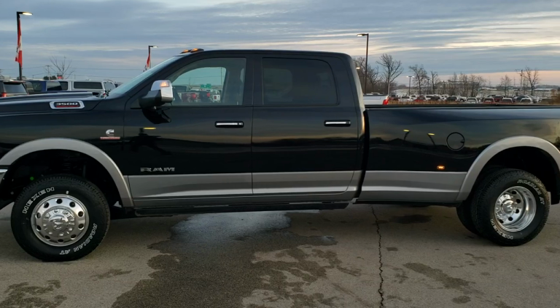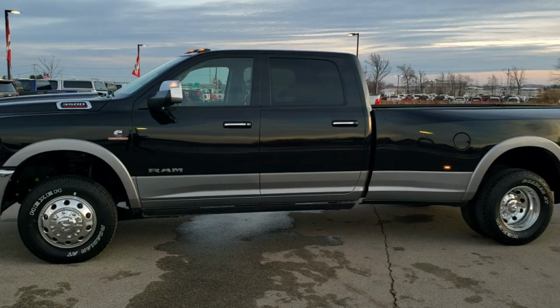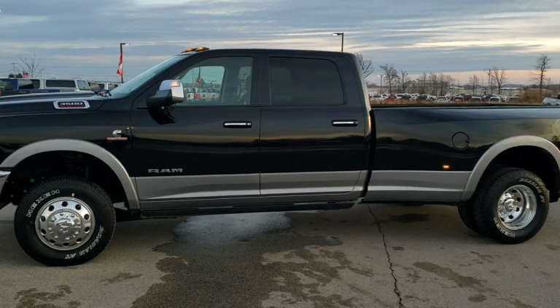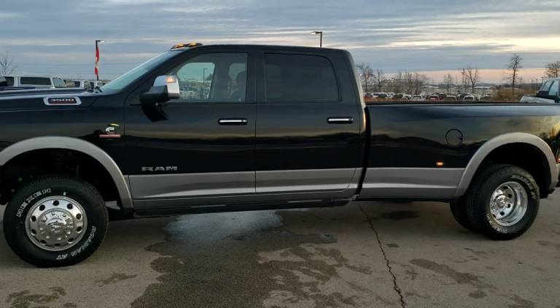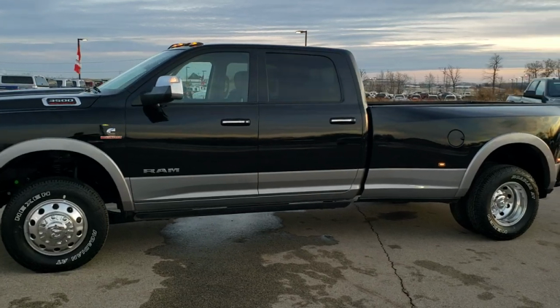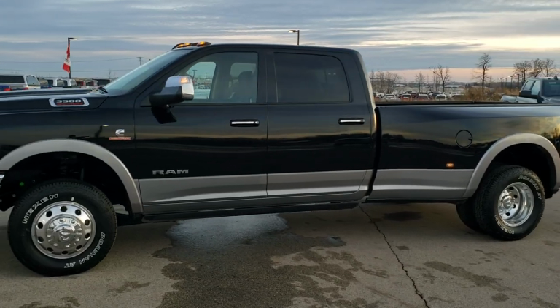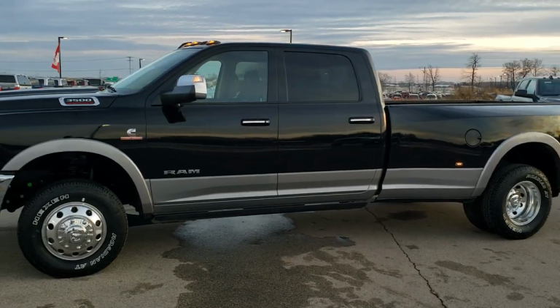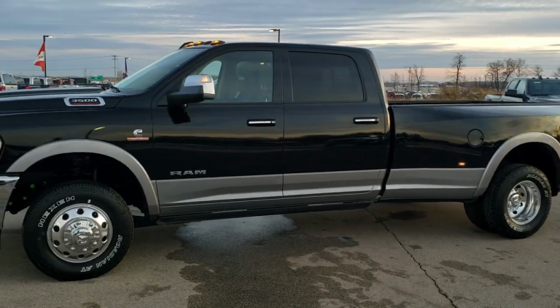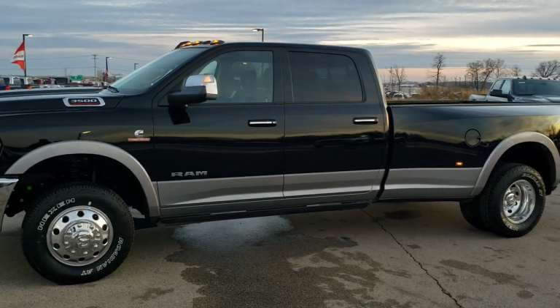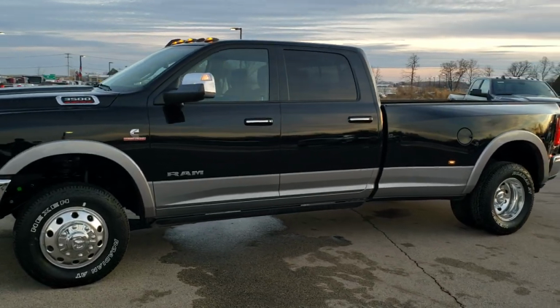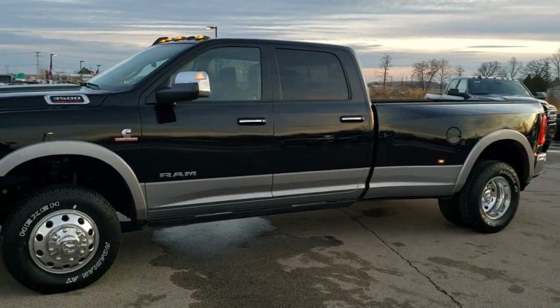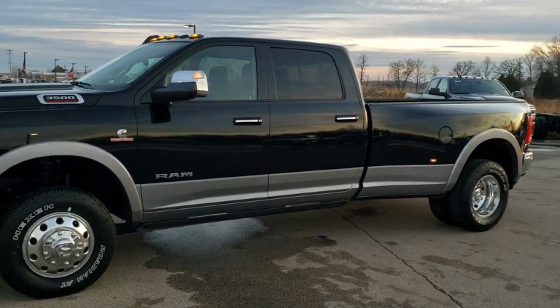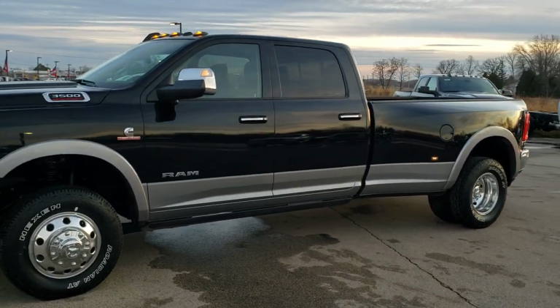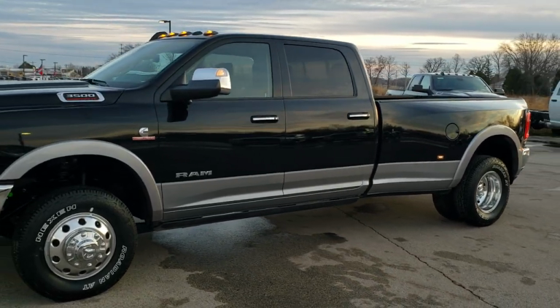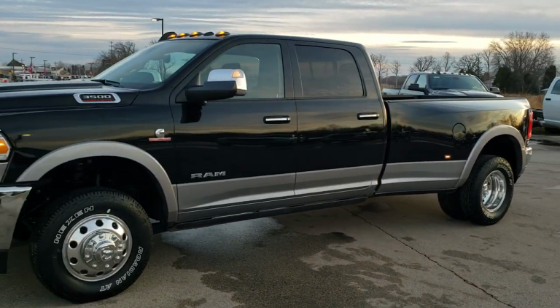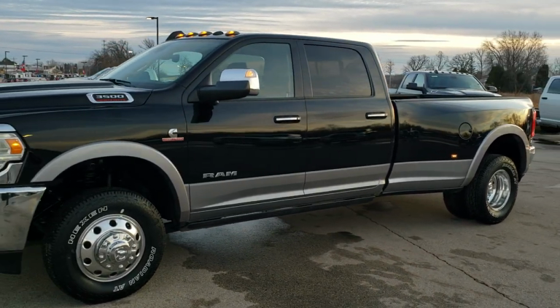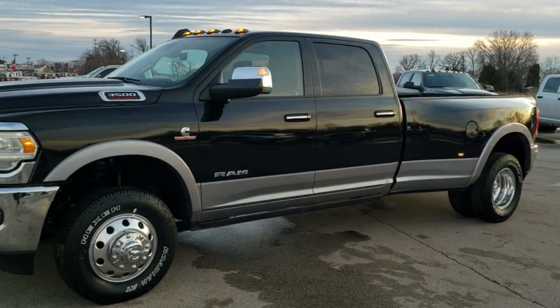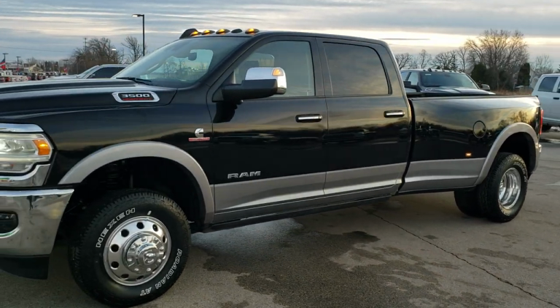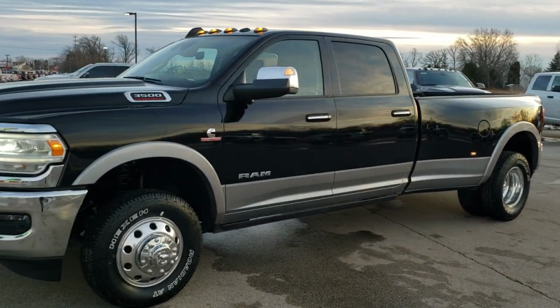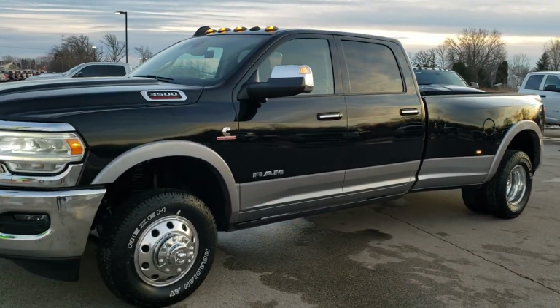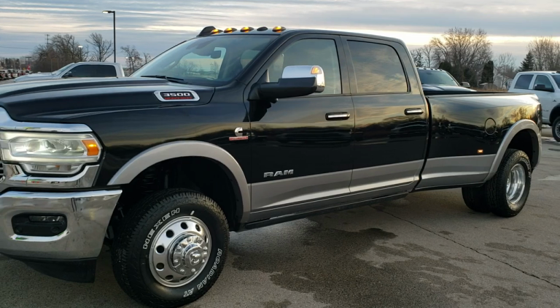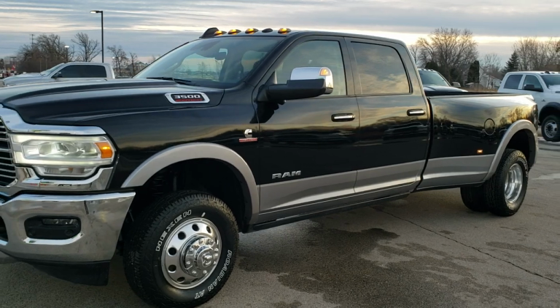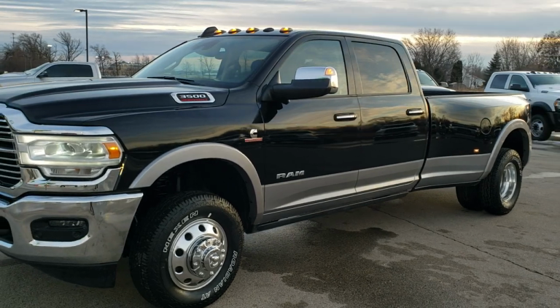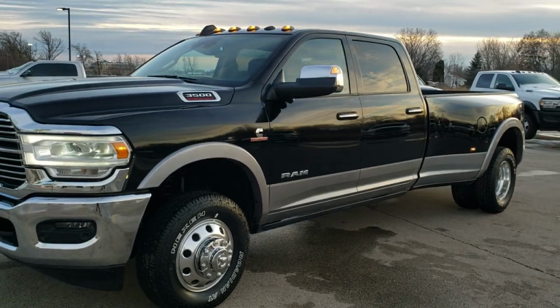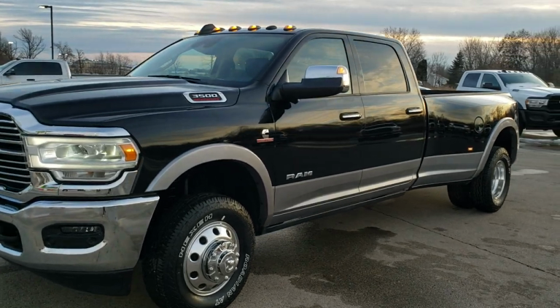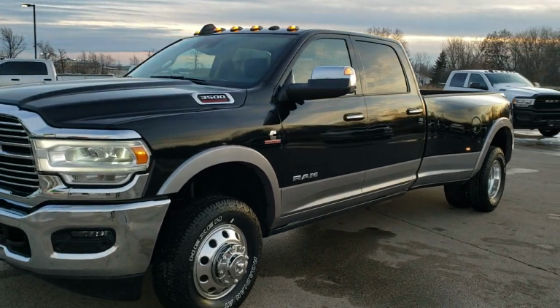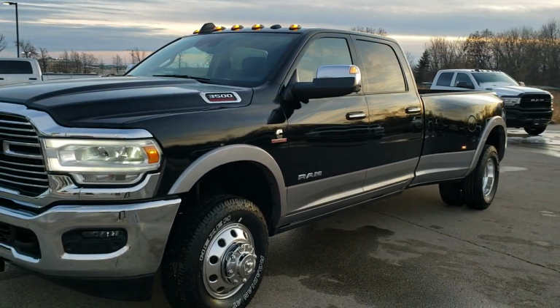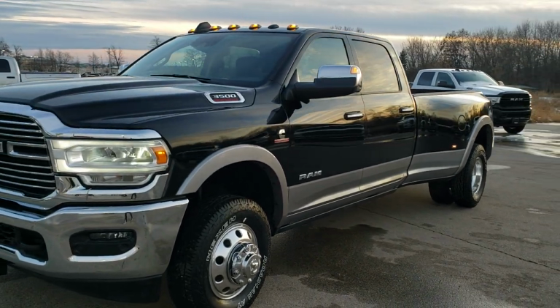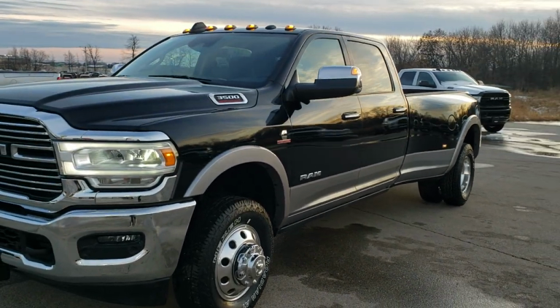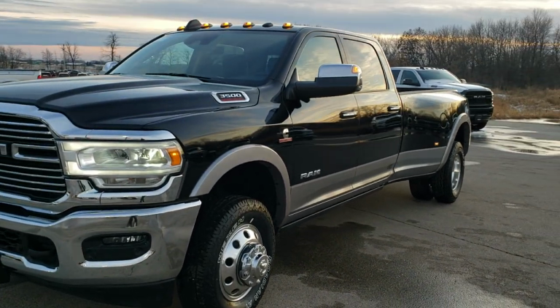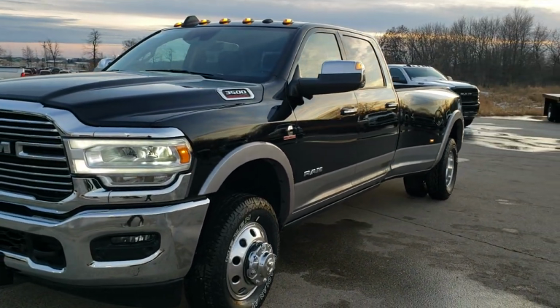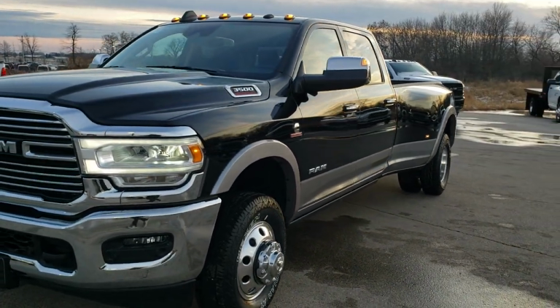Hey, this is Brett with Summit Automotive in Fond du Lac, Wisconsin — your new and used heavy-duty truck and RAM headquarters.